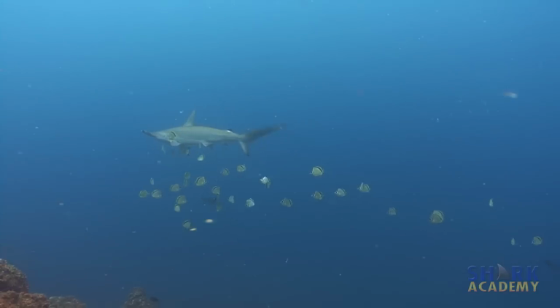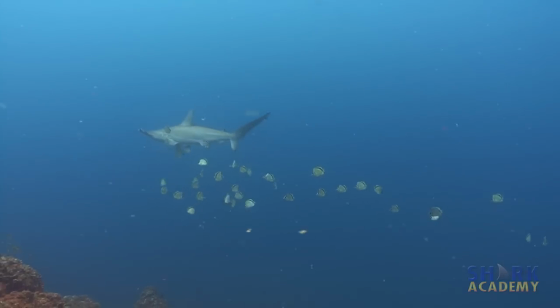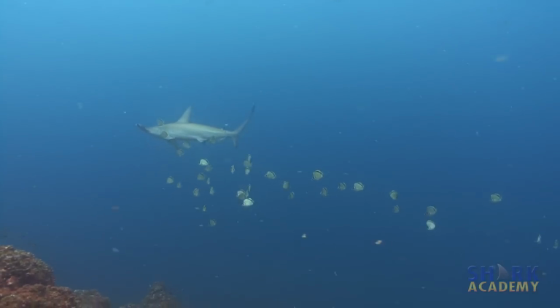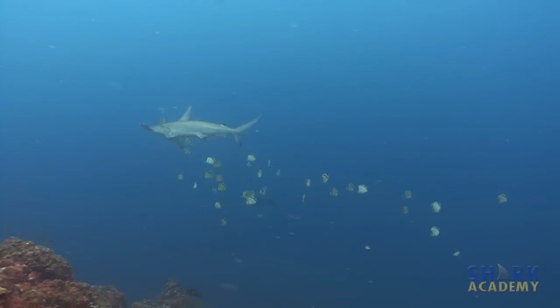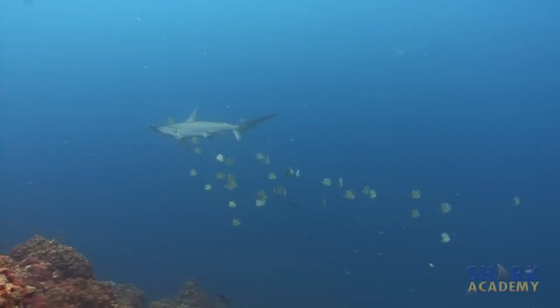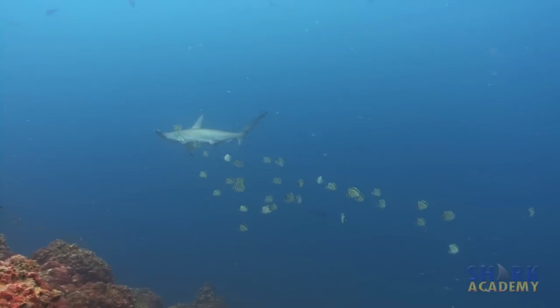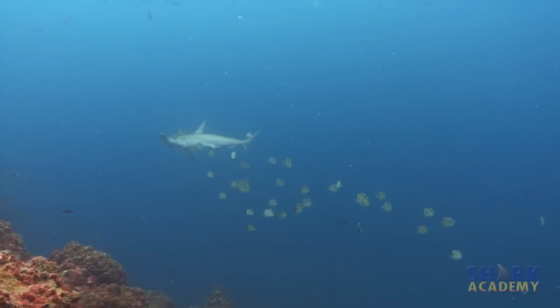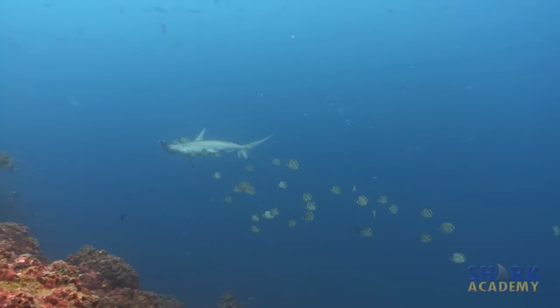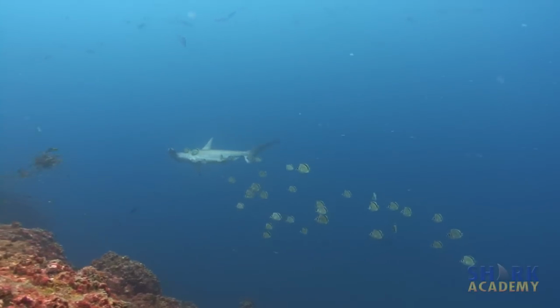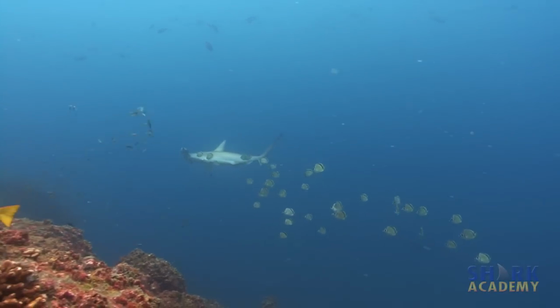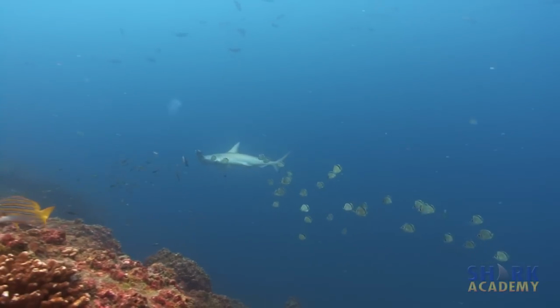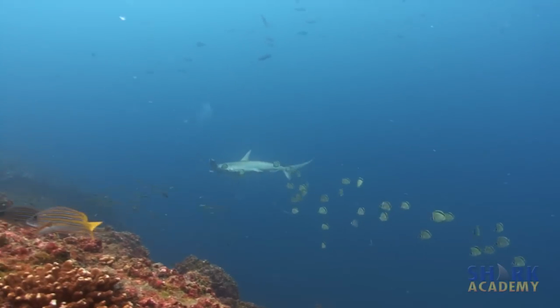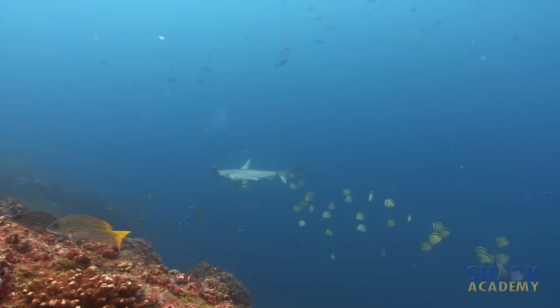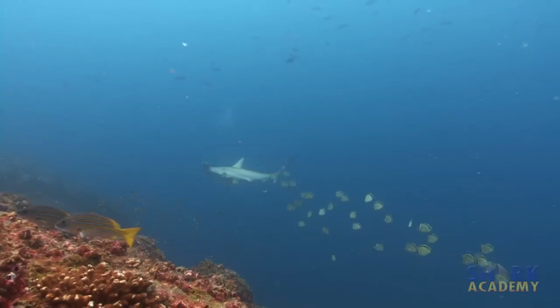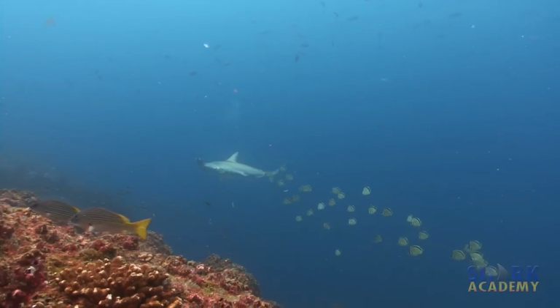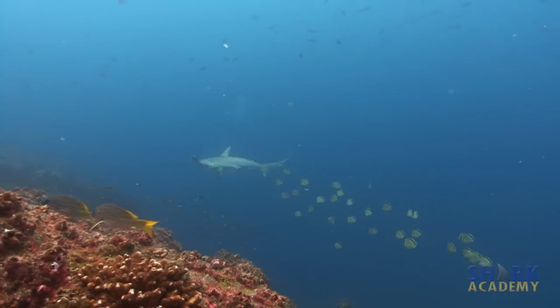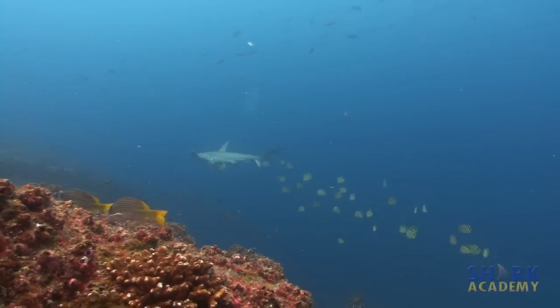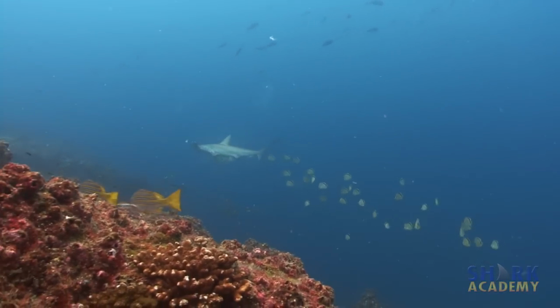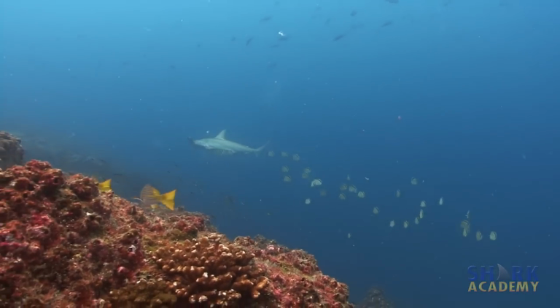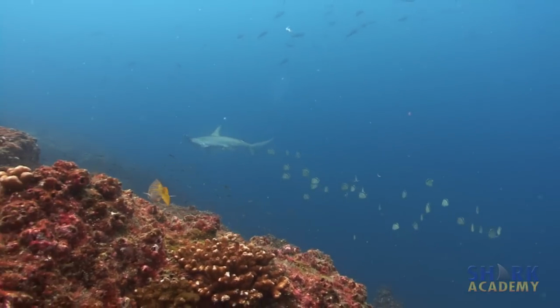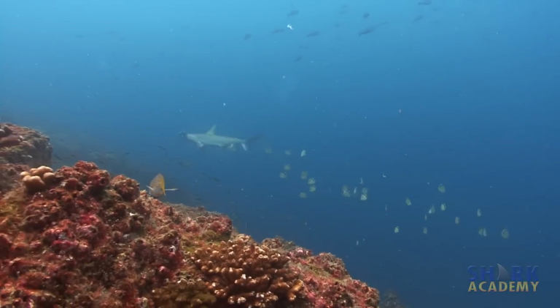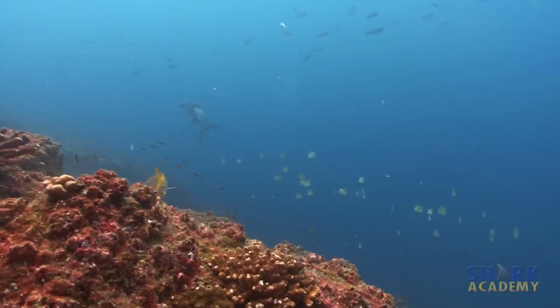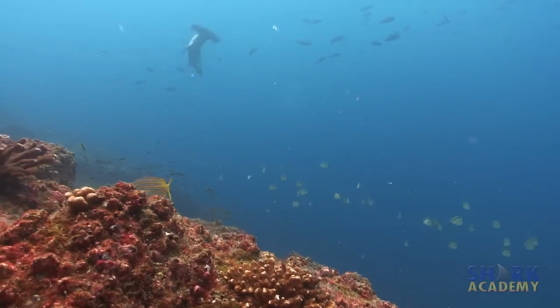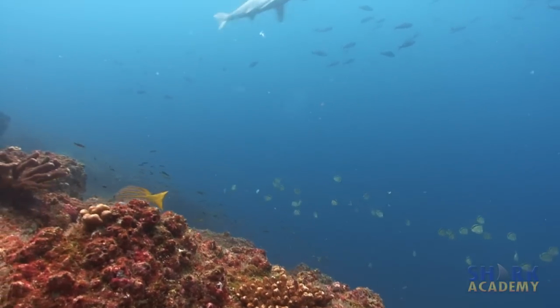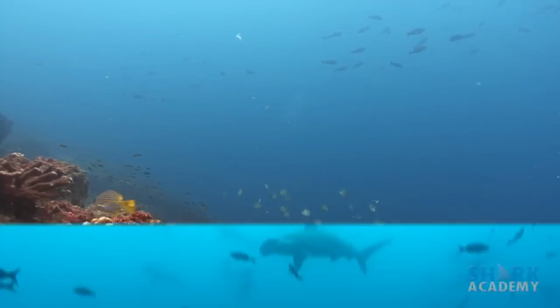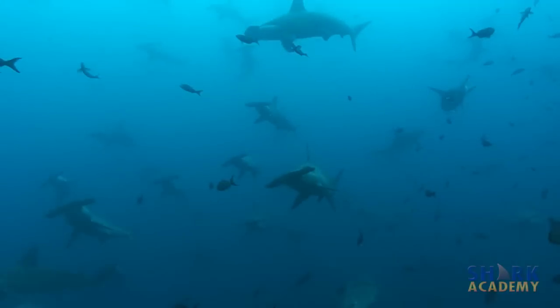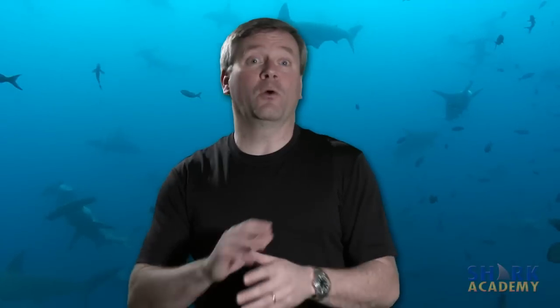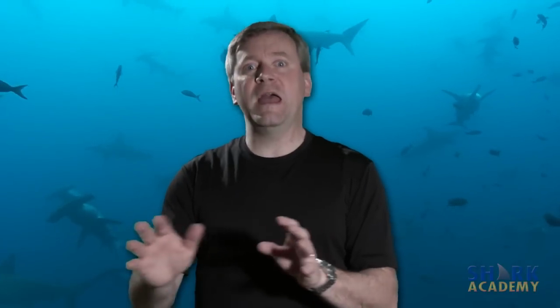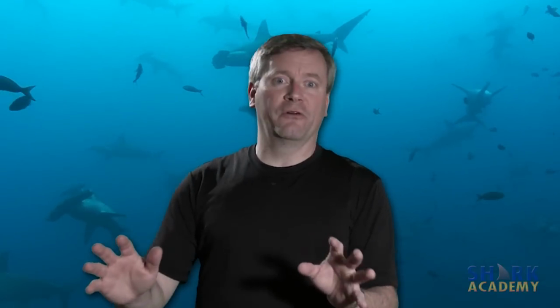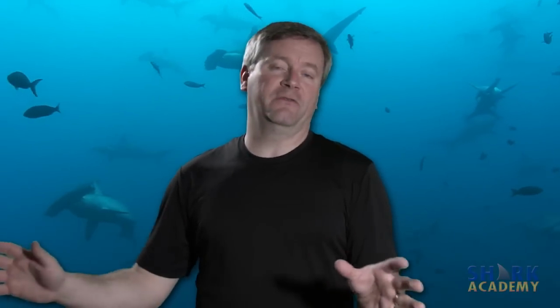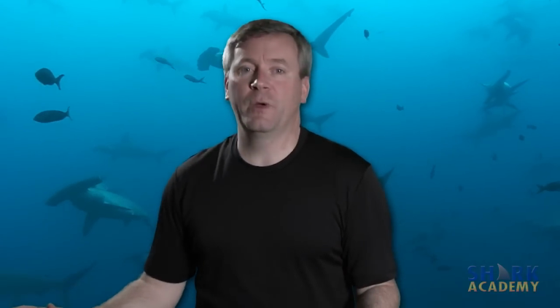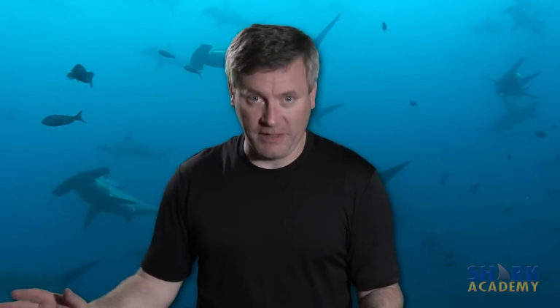Because if you move, if you make any bubbles, if you make any sound, if they see you, if they hear you, they're going to freak out and bolt in all directions and you won't see any more hammerheads. They are way more afraid of us than we are of them.